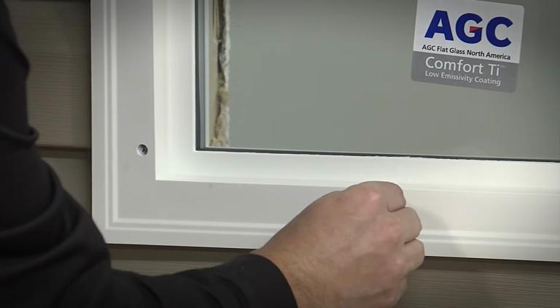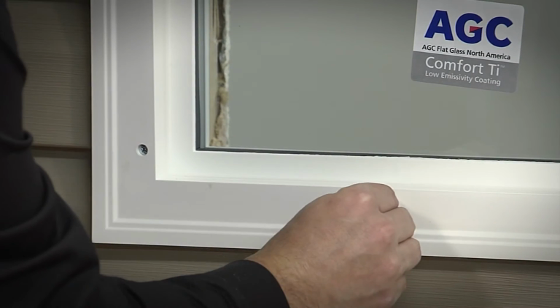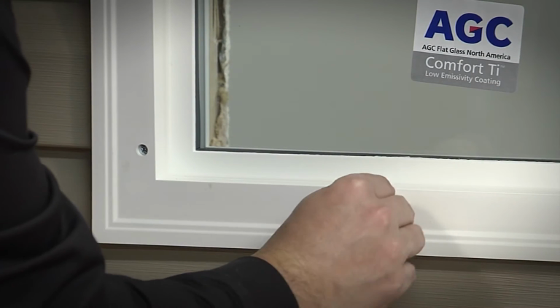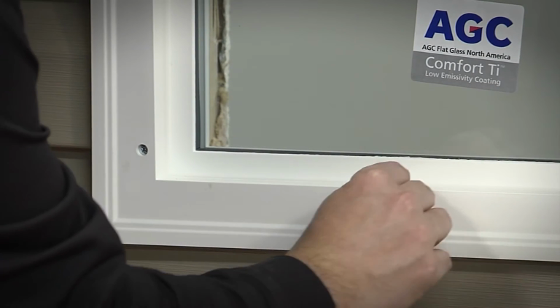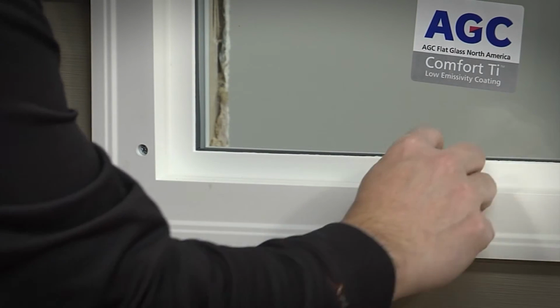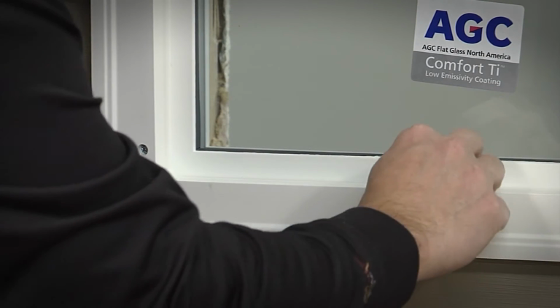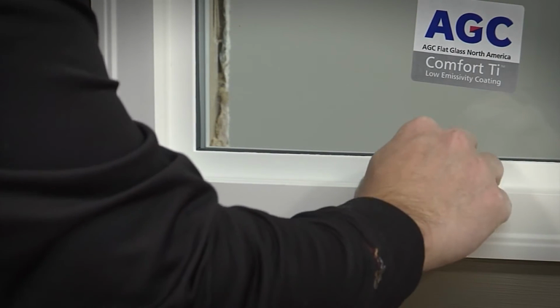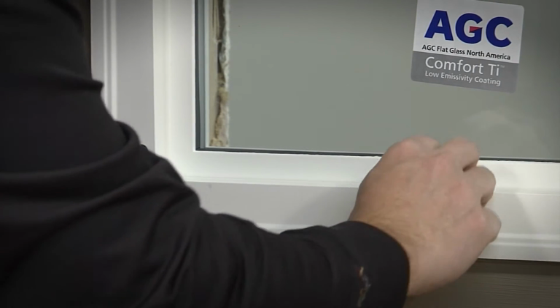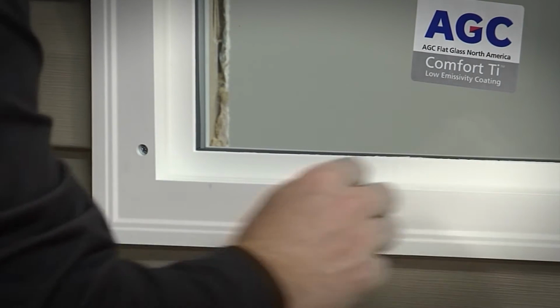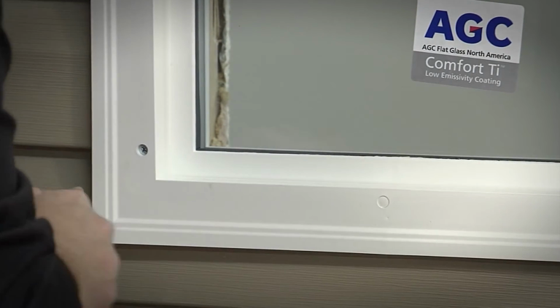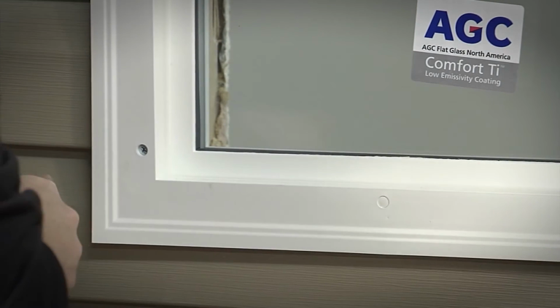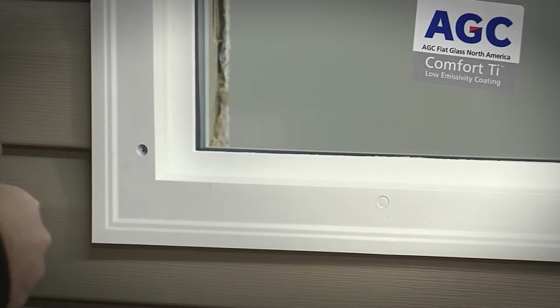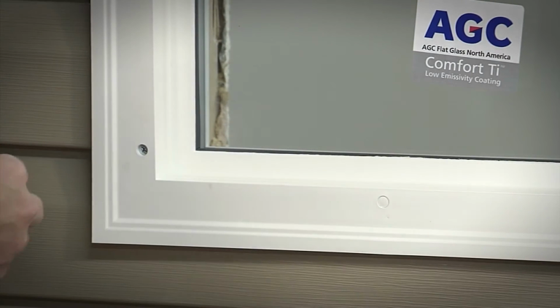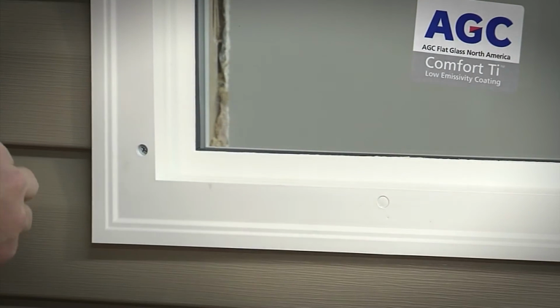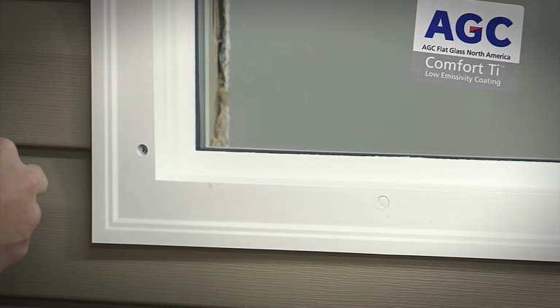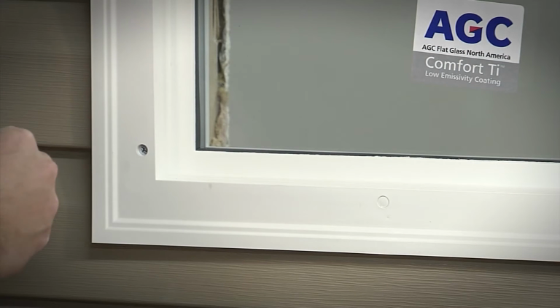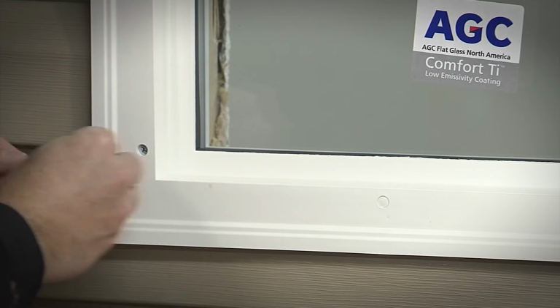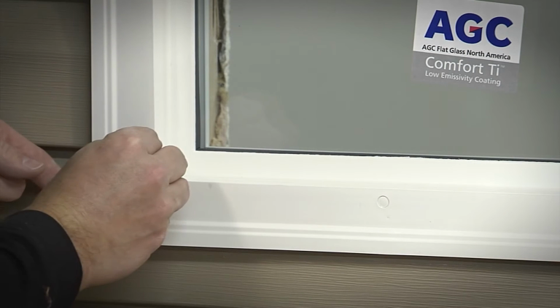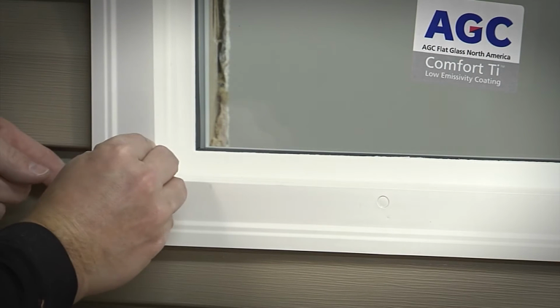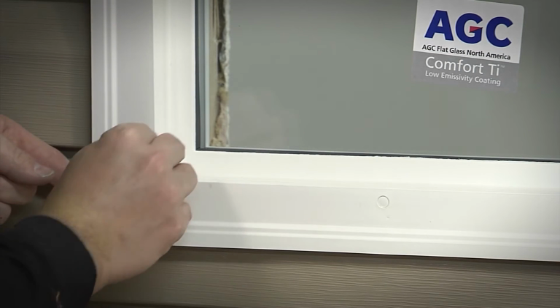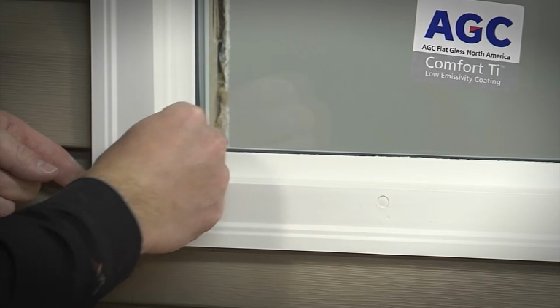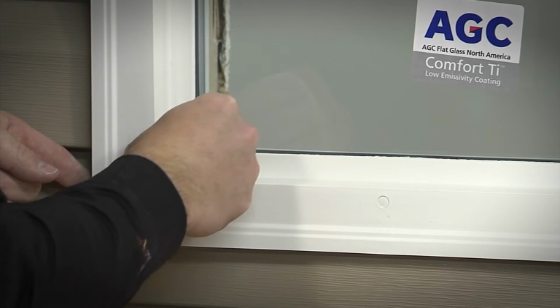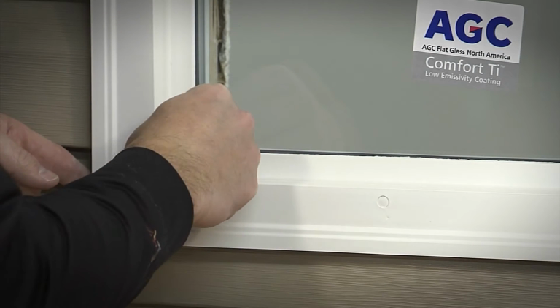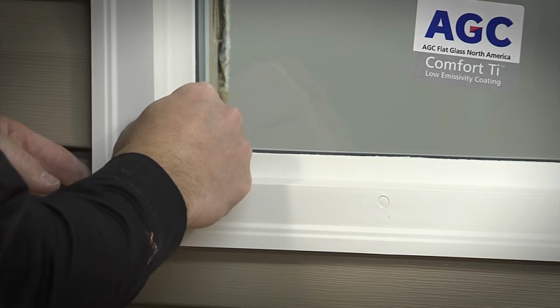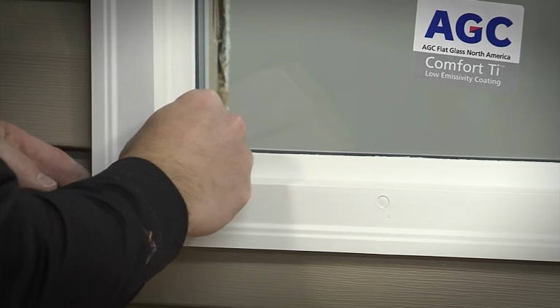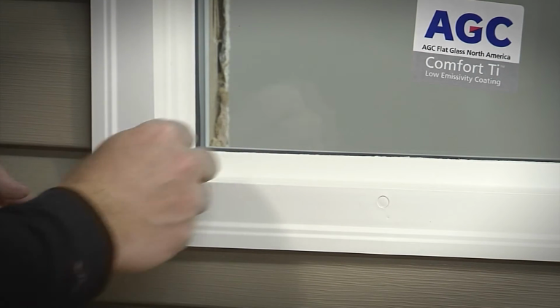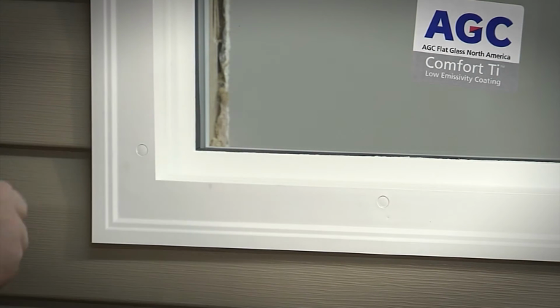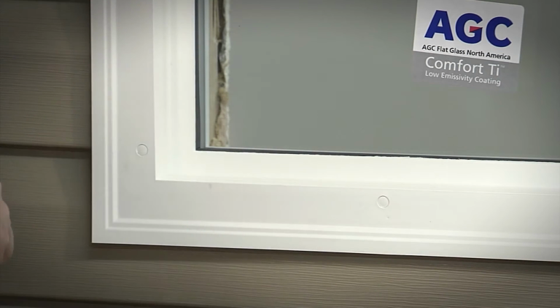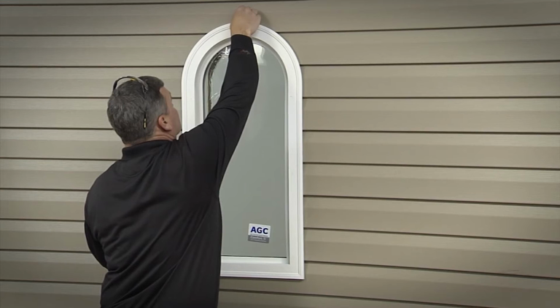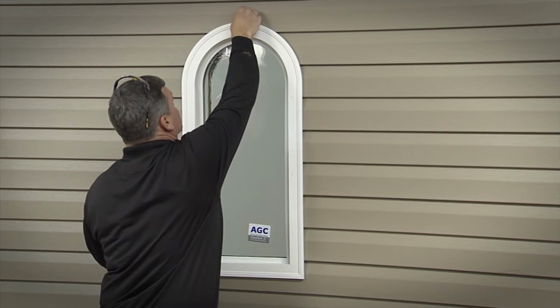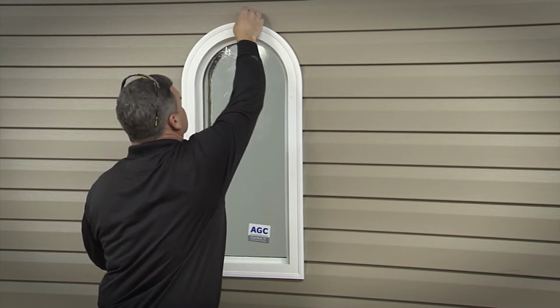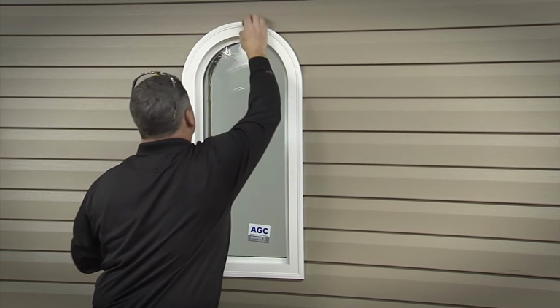Push the decorative white screw covers into each screw hole and you are finished with installation on the exterior wall. Proceed back to the interior wall.